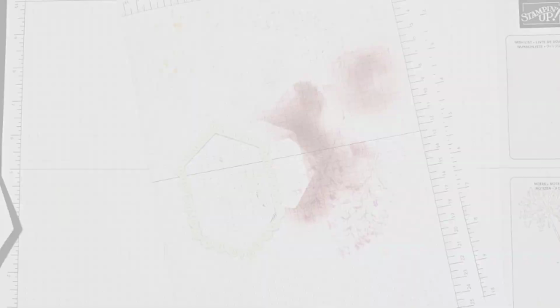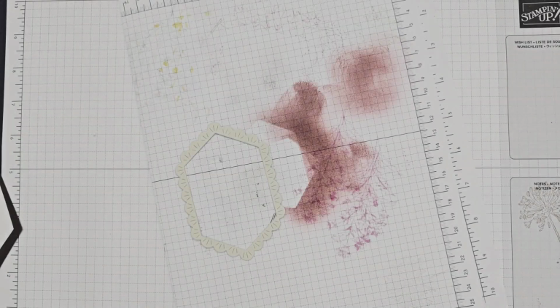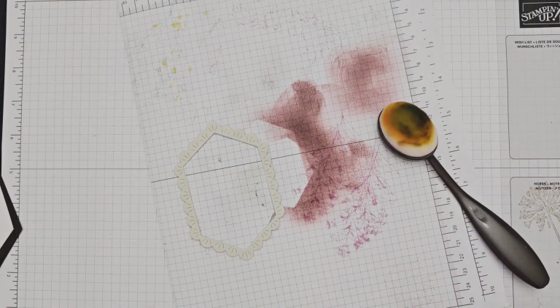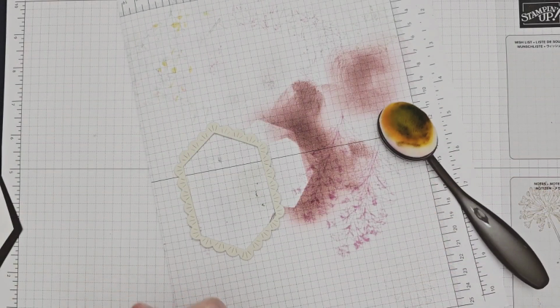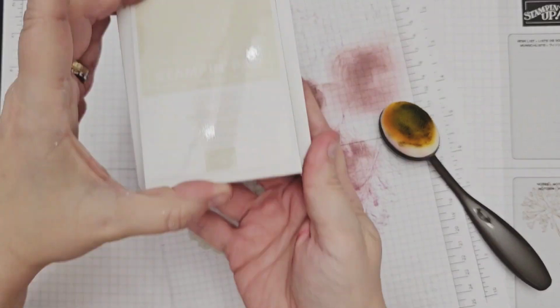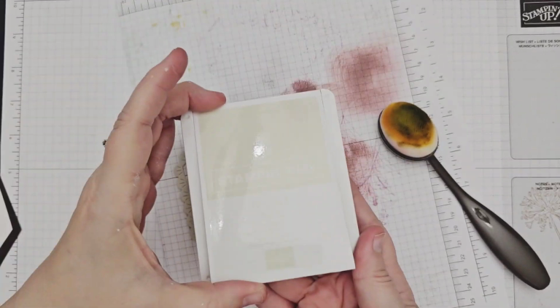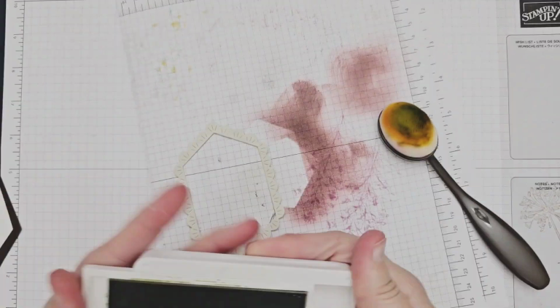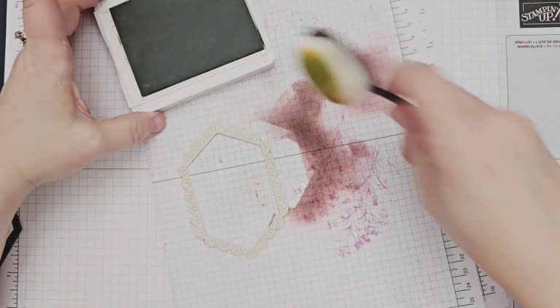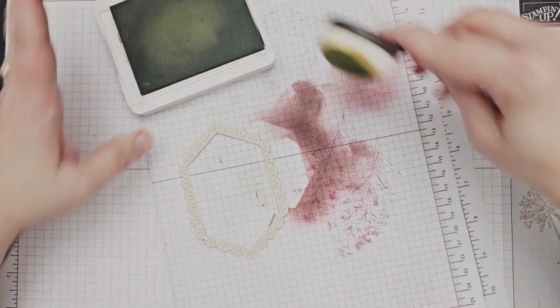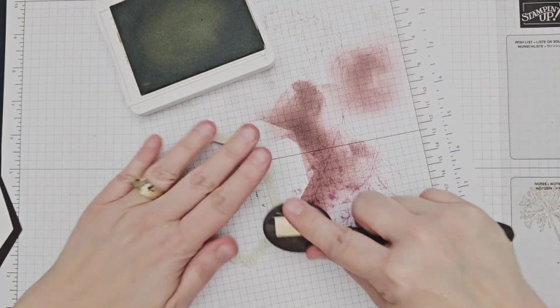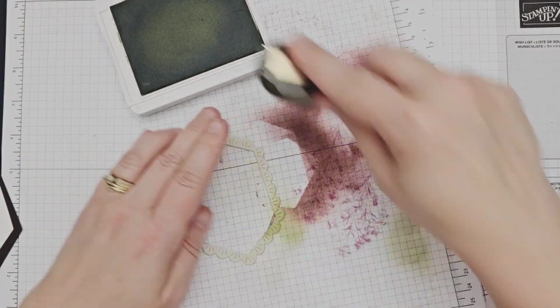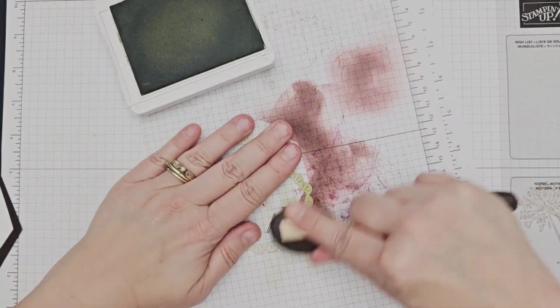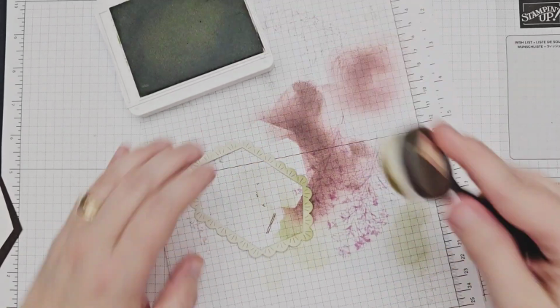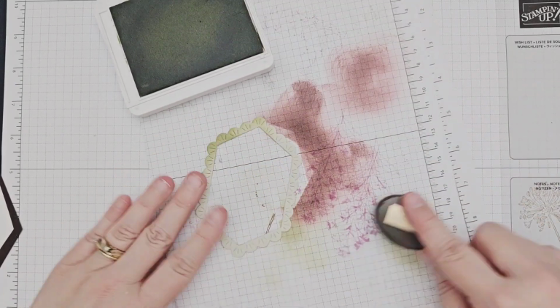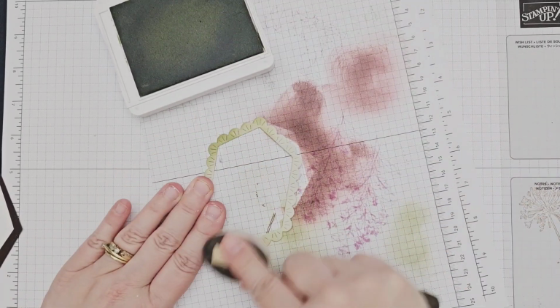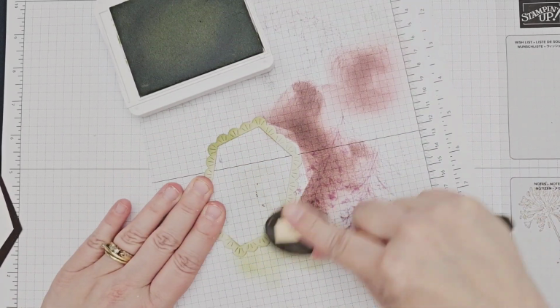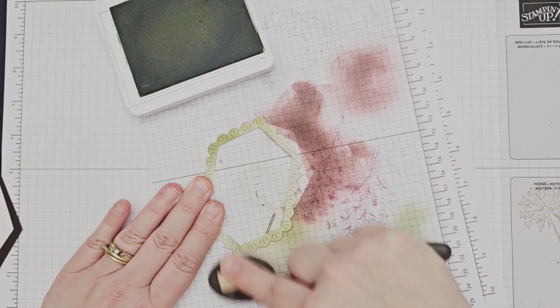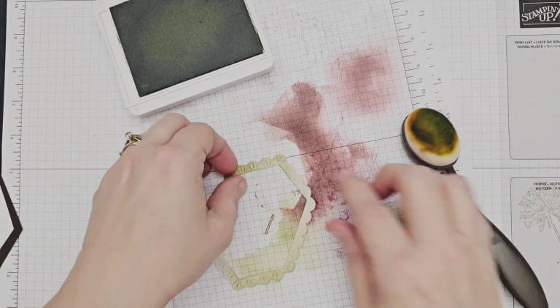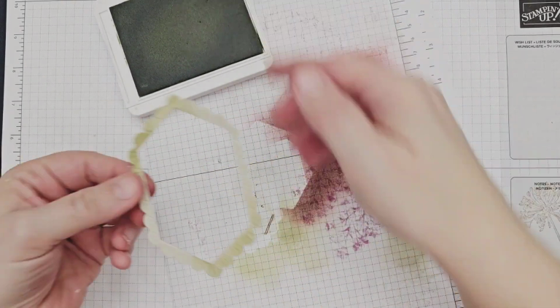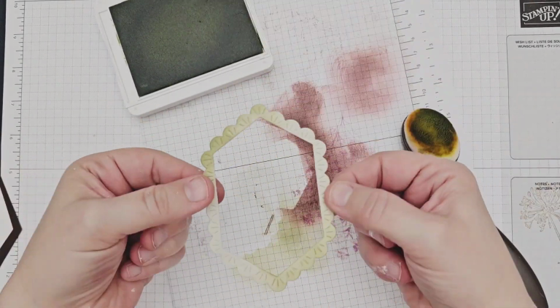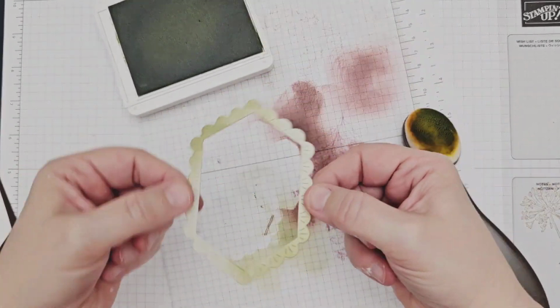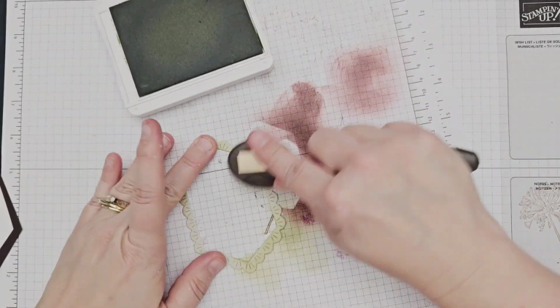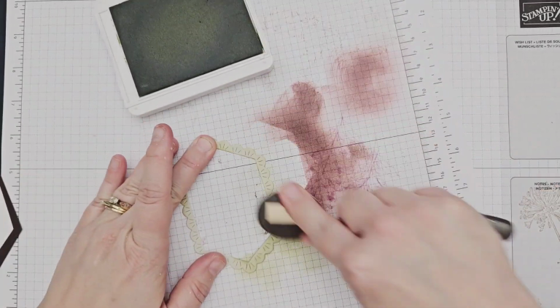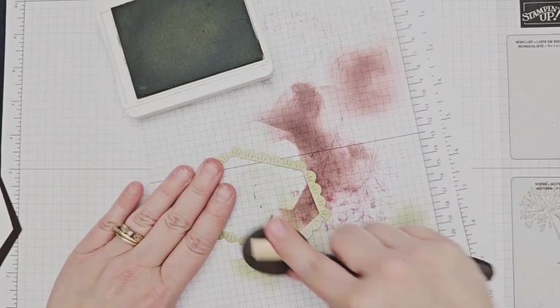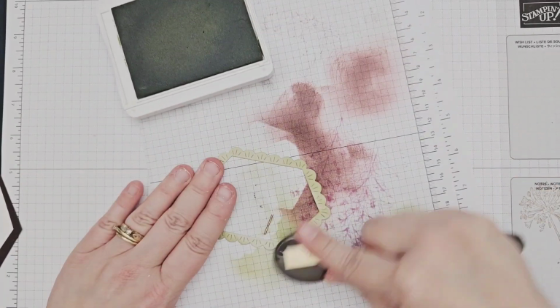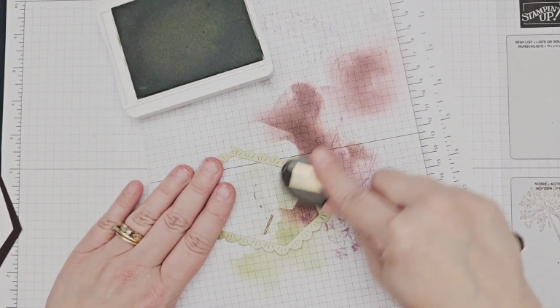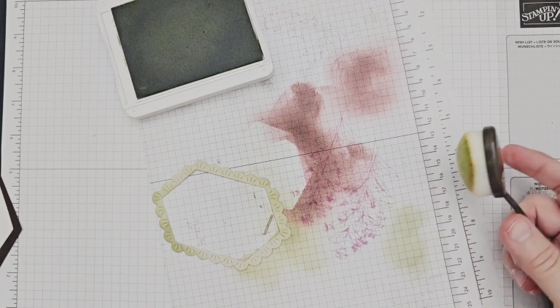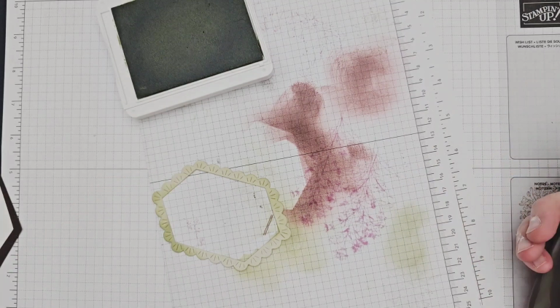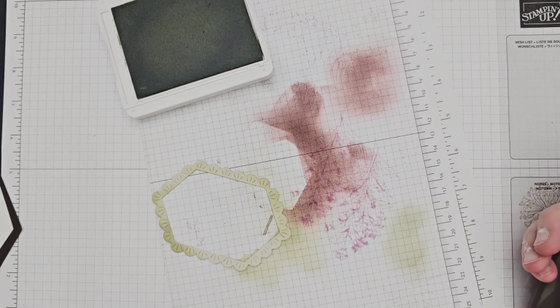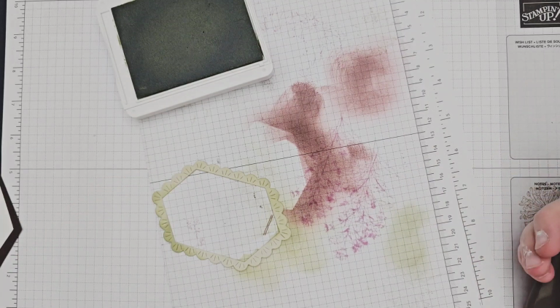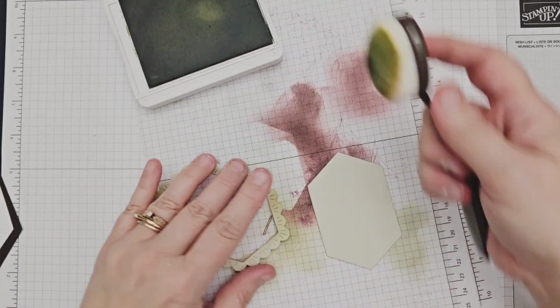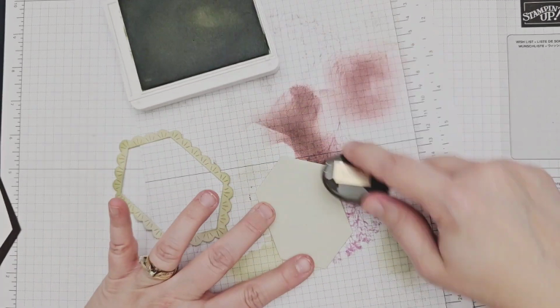First up was the scallop frame, which I added some ink shading to with my blending brush and Basic Beige ink. I repeated that with the label shape in the same color, blending around all the sides.